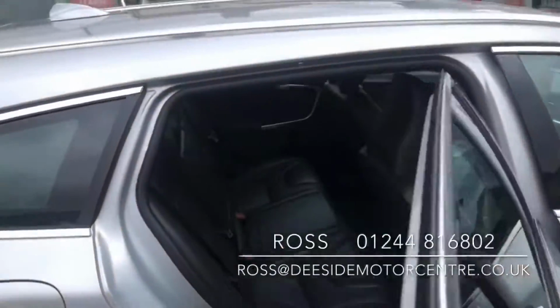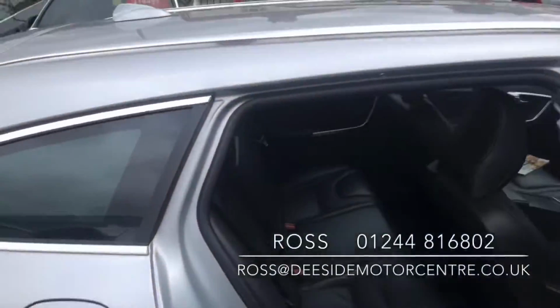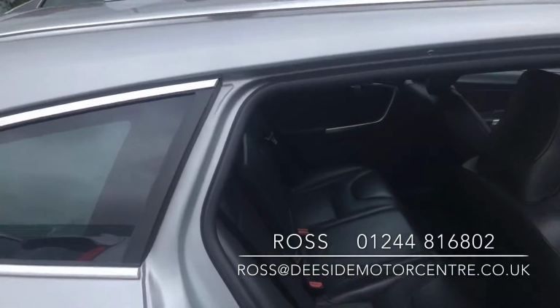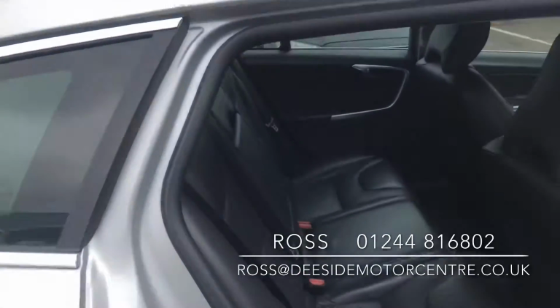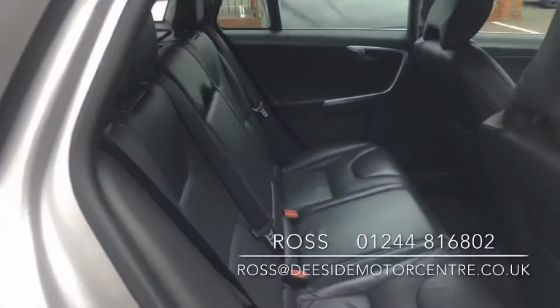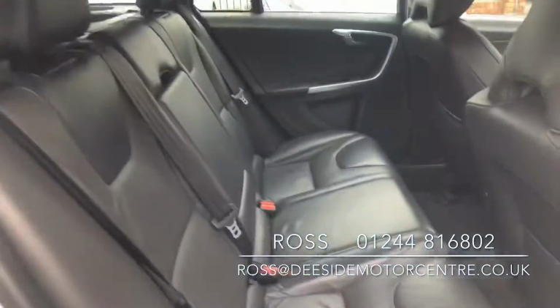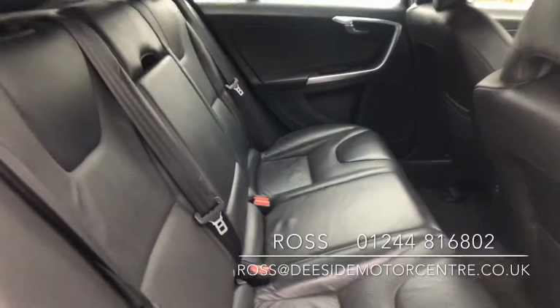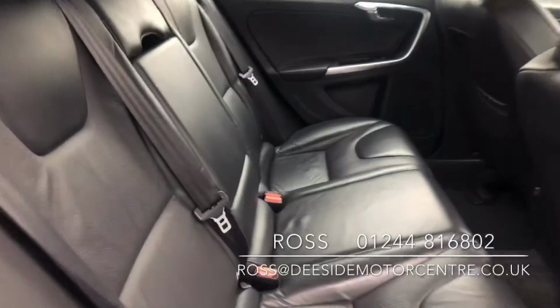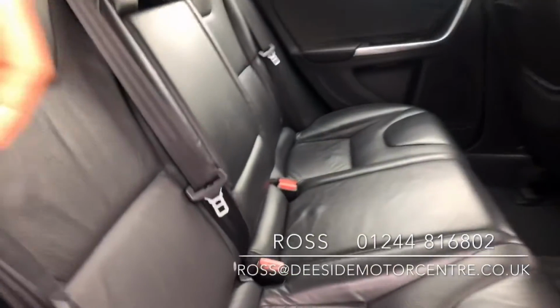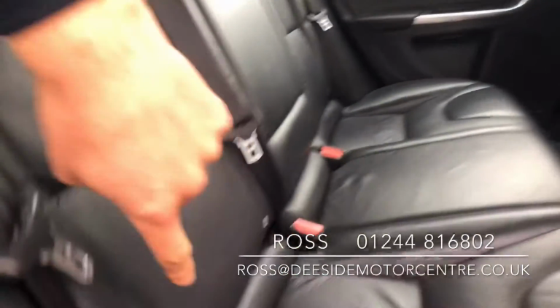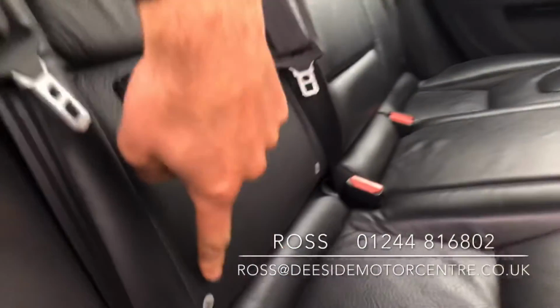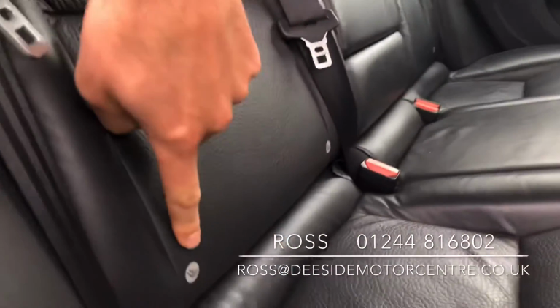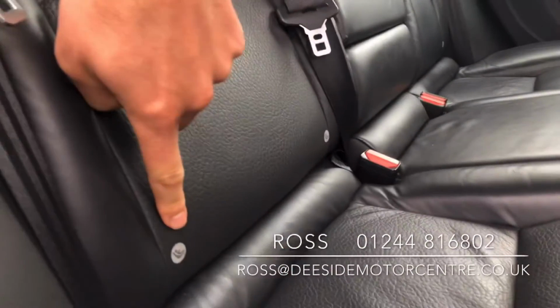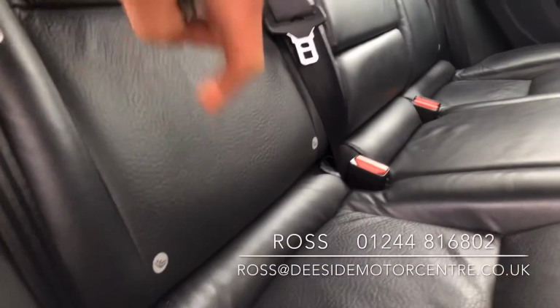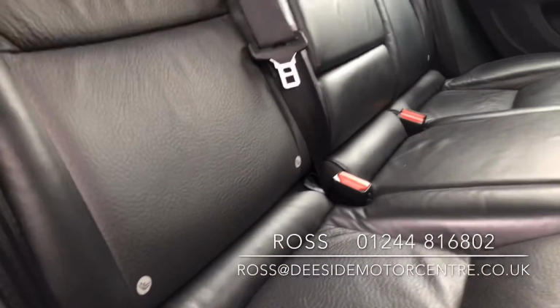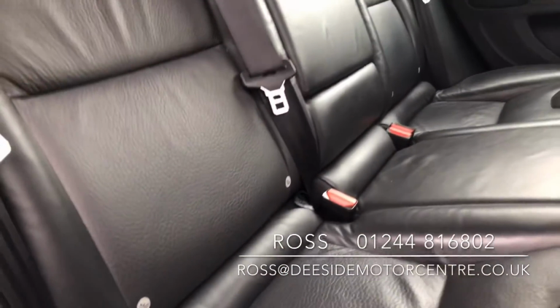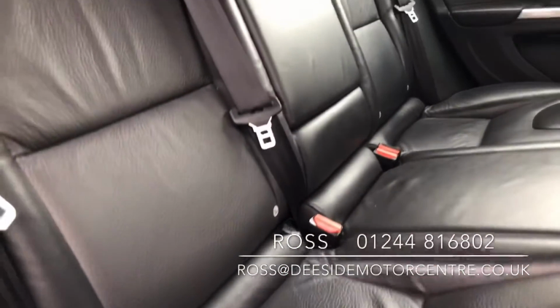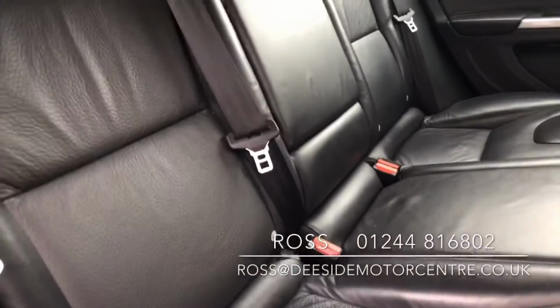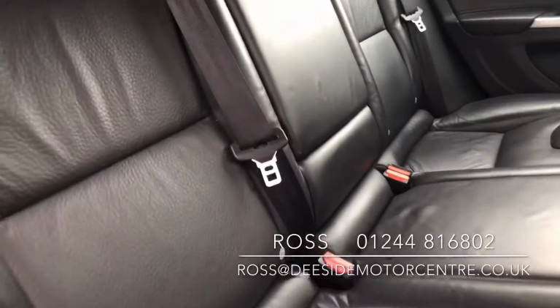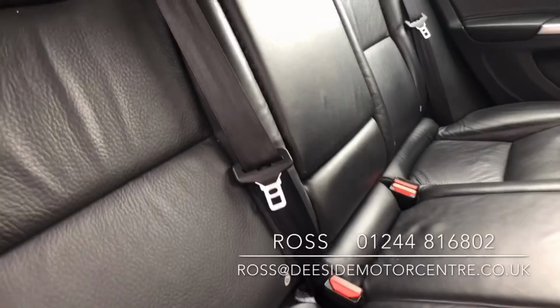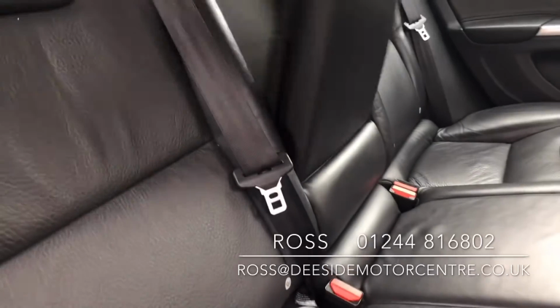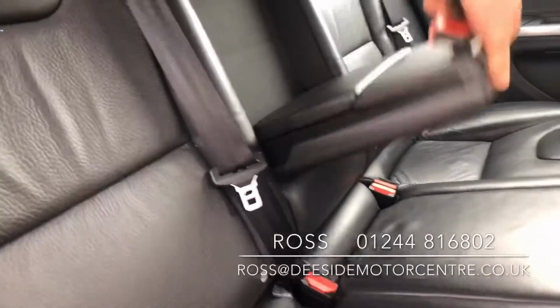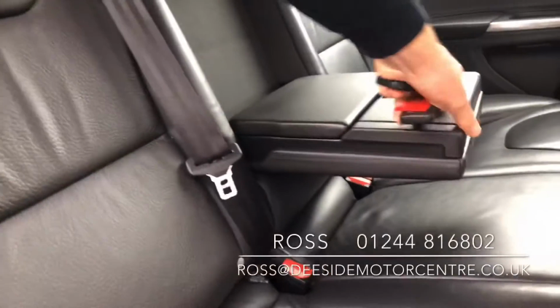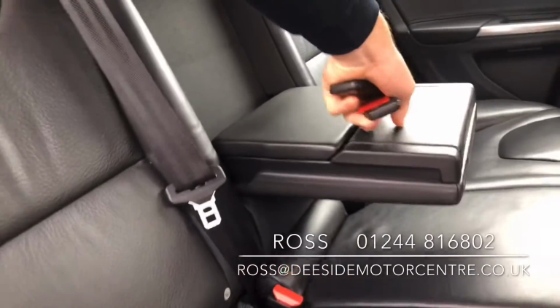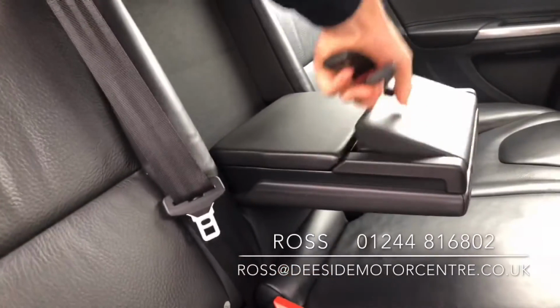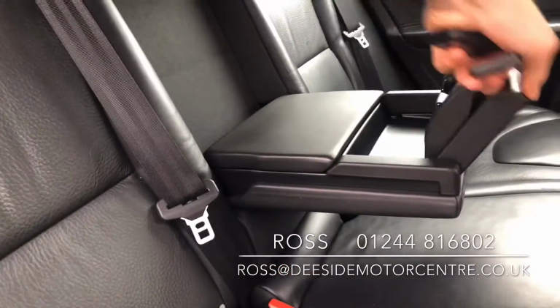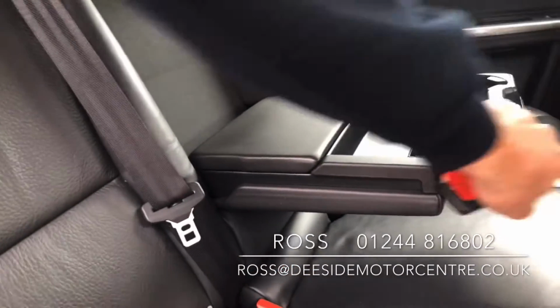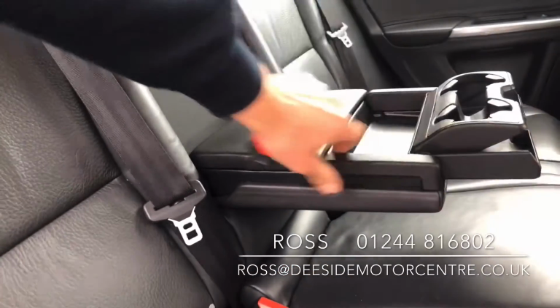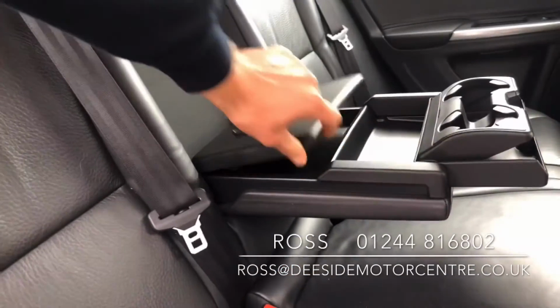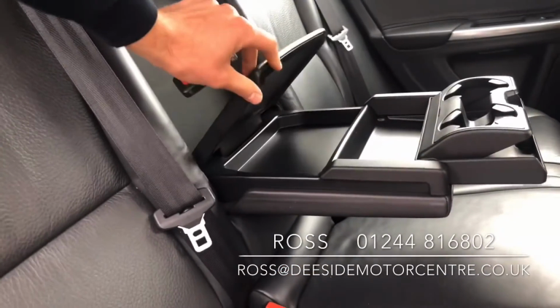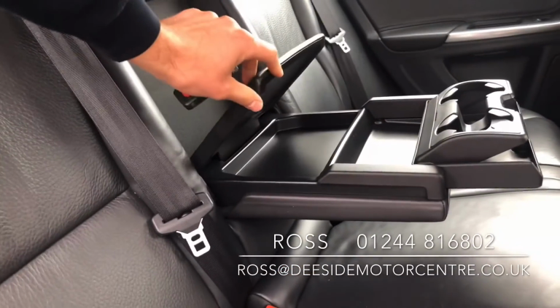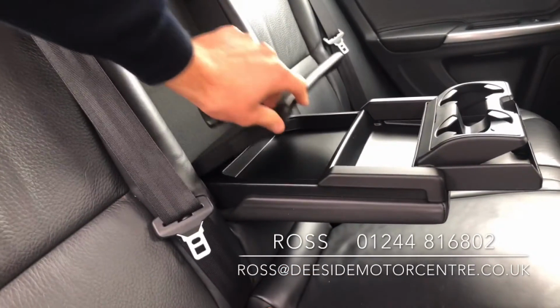Inside there's a full leather interior. You've got ISOFIX in the back on either side, a pull-down armrest in the center, cup holders at the front, and storage at the back.